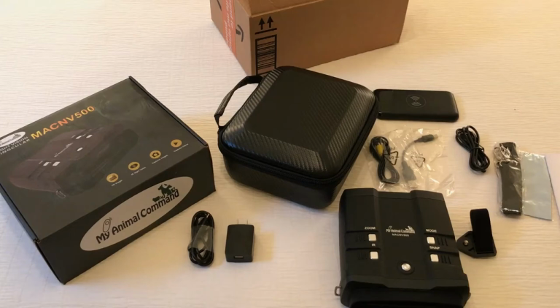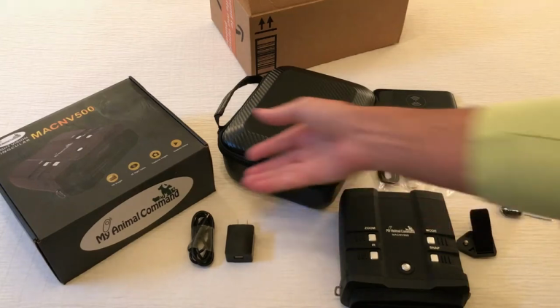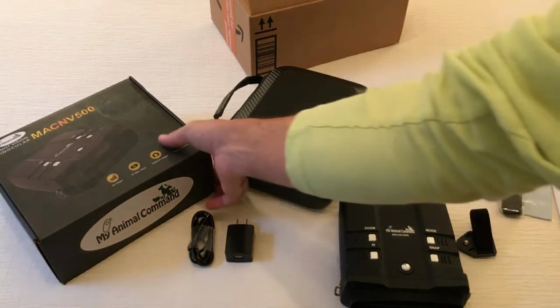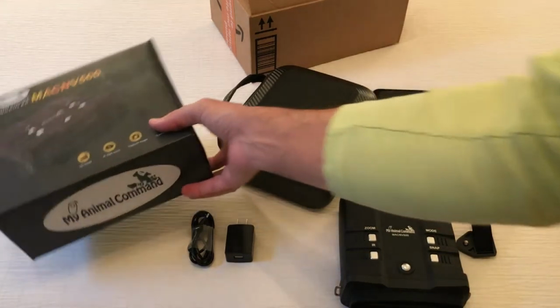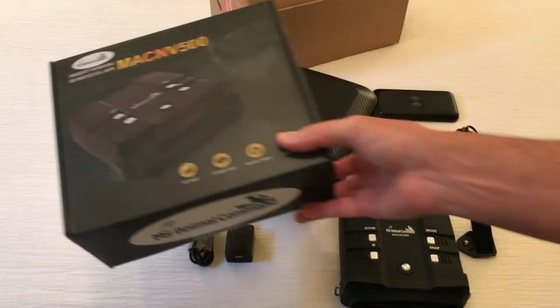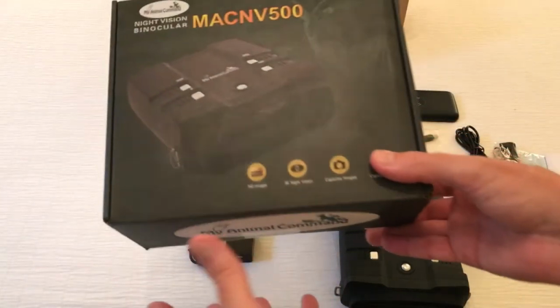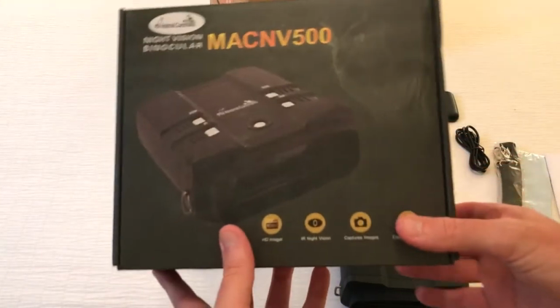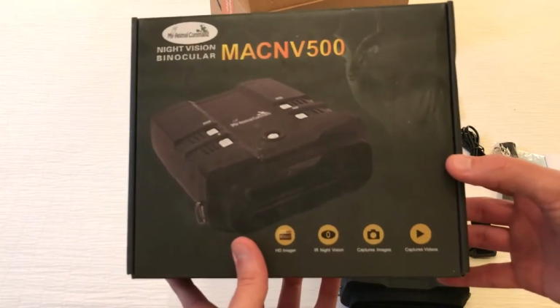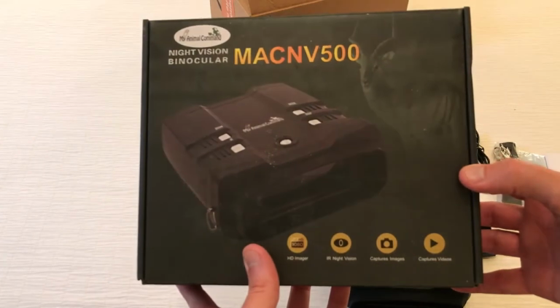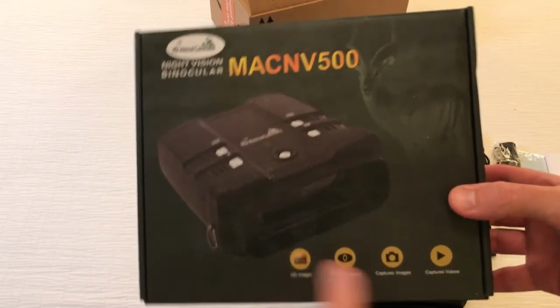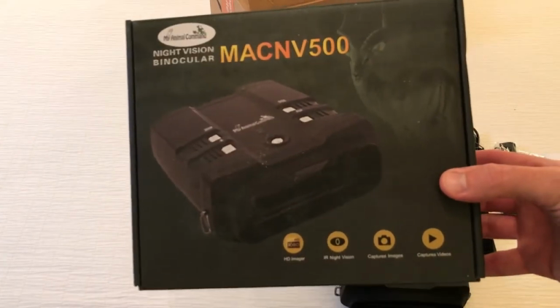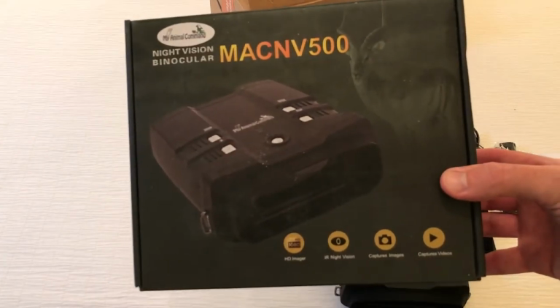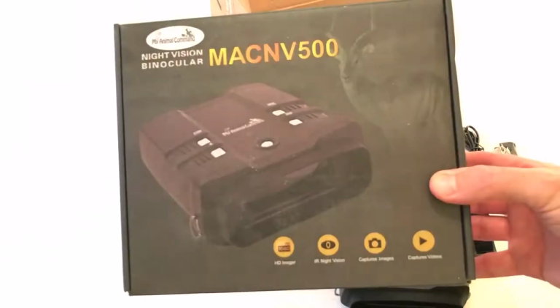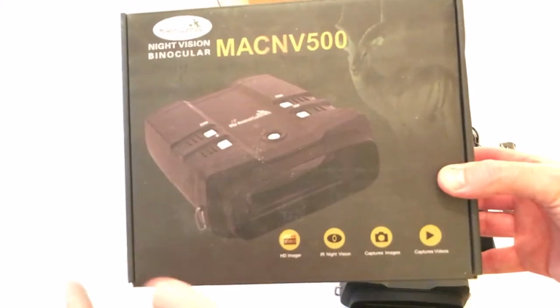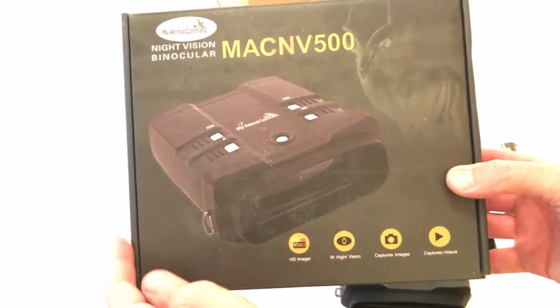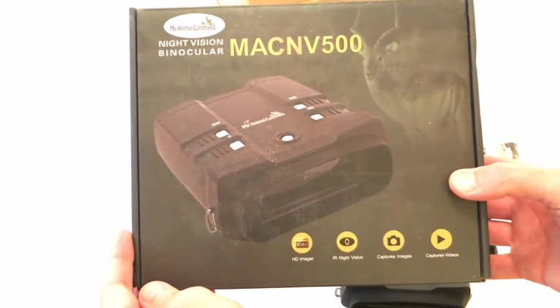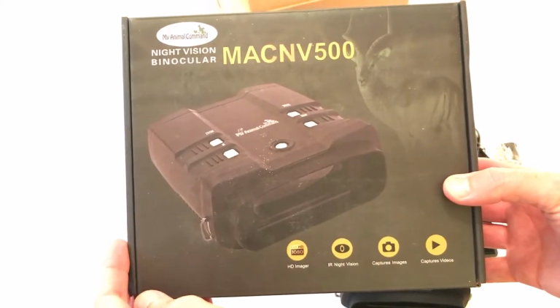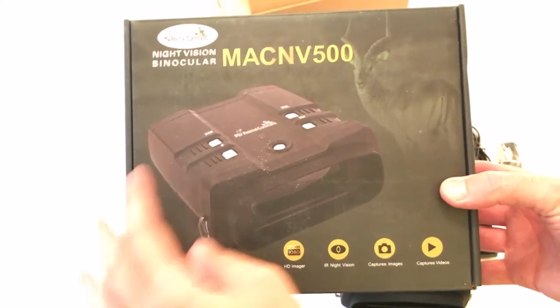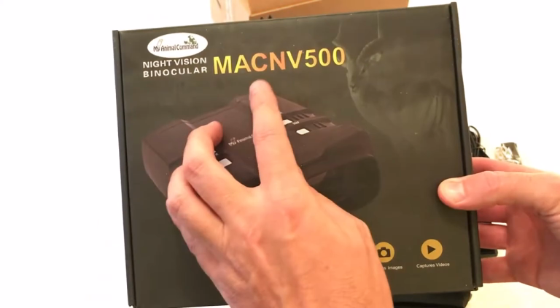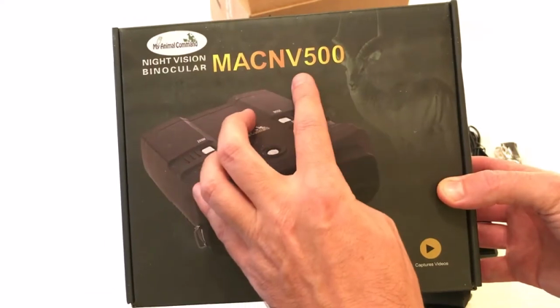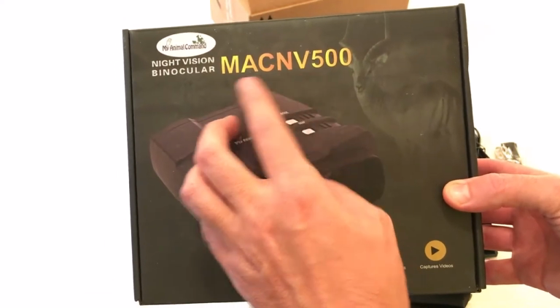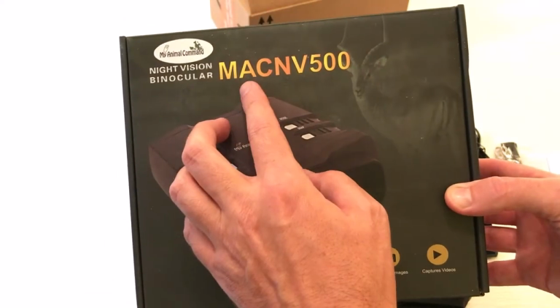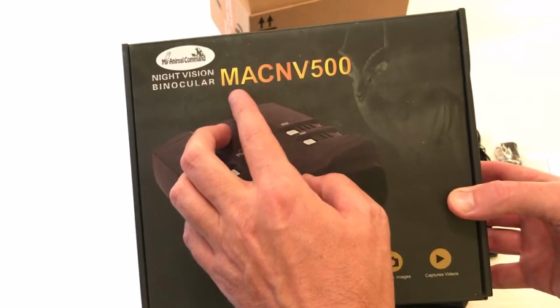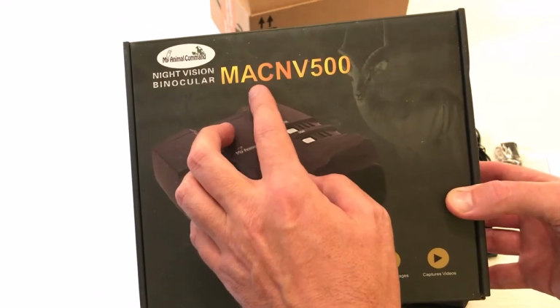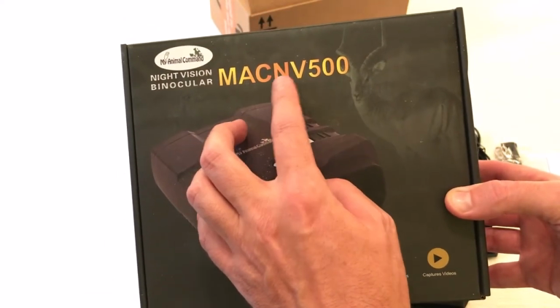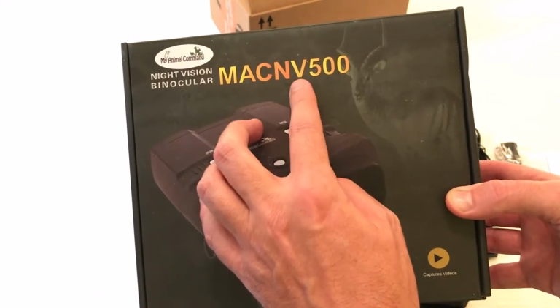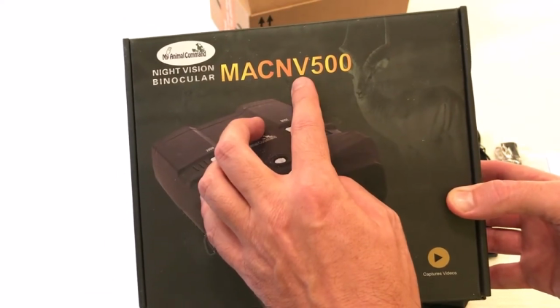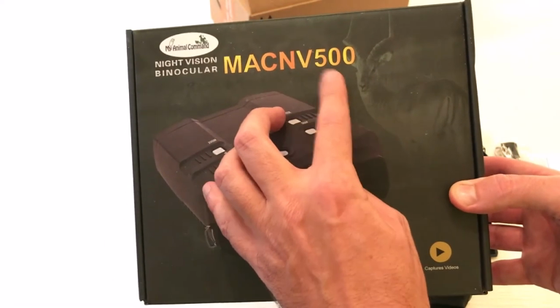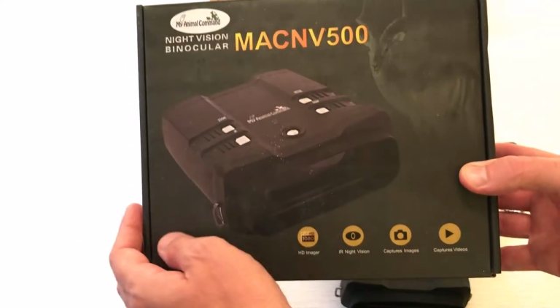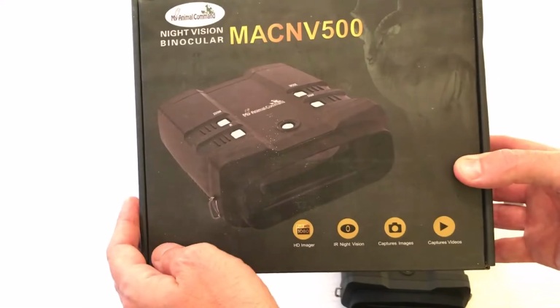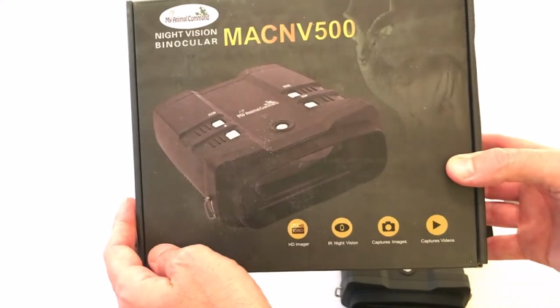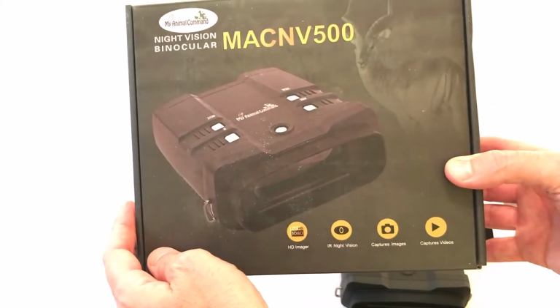Hey everybody, today I'm going to be doing a quick unboxing video of my latest Amazon purchase. This is the Night Vision binoculars from the company My Animal Command — MAC NV. MAC stands for My Animal Command, NV for night vision, and 500 is the model number.